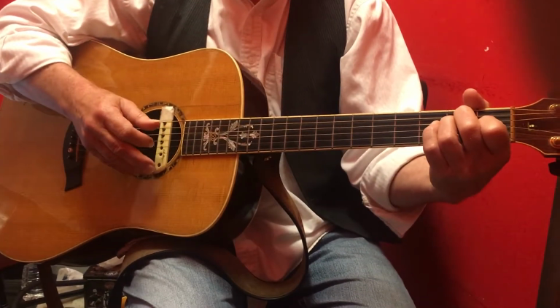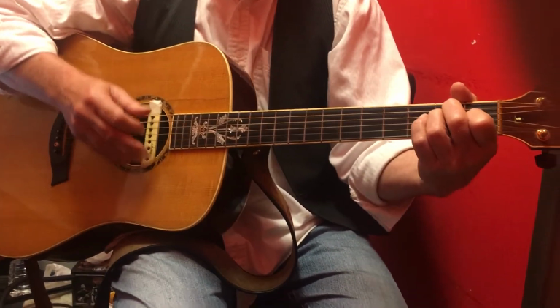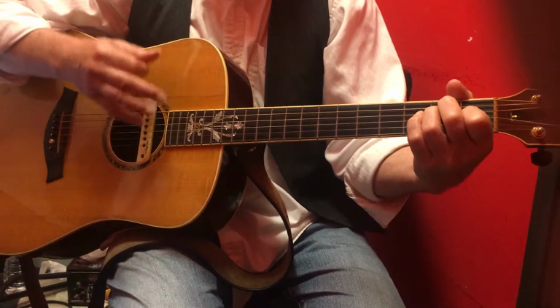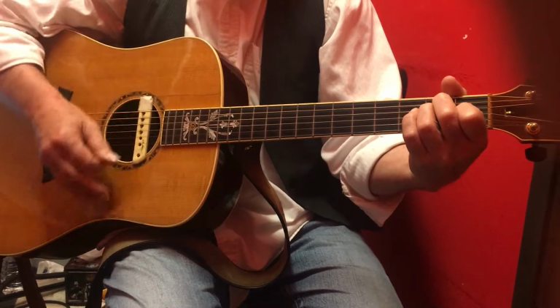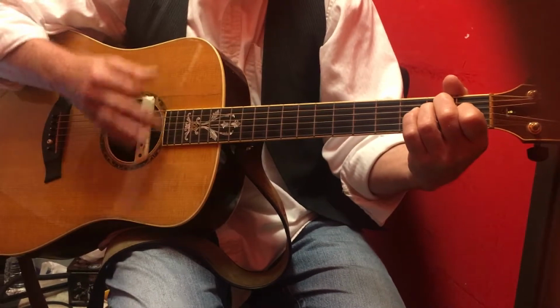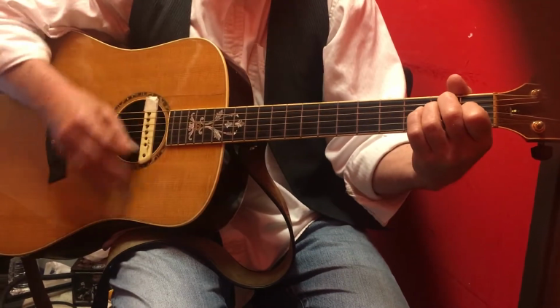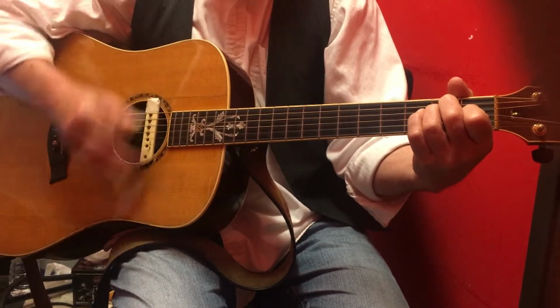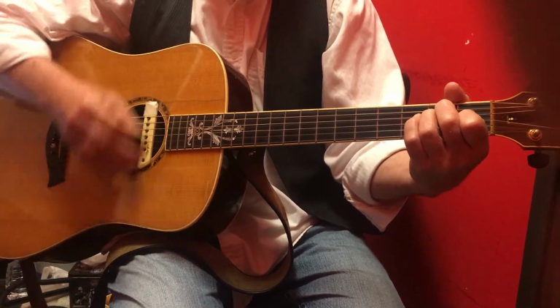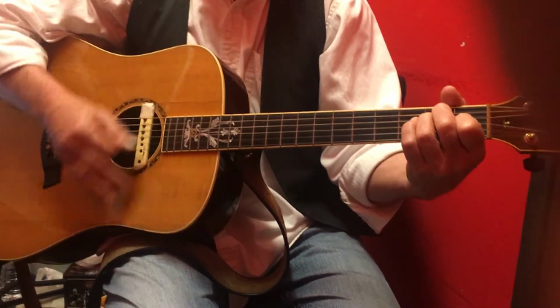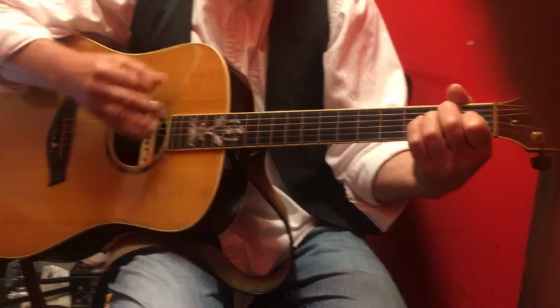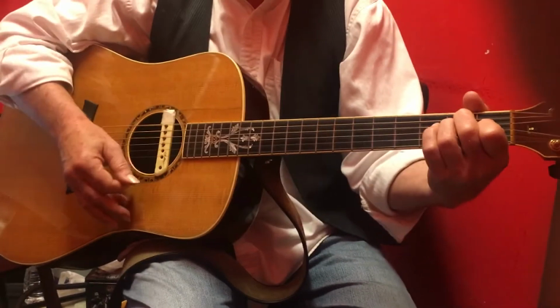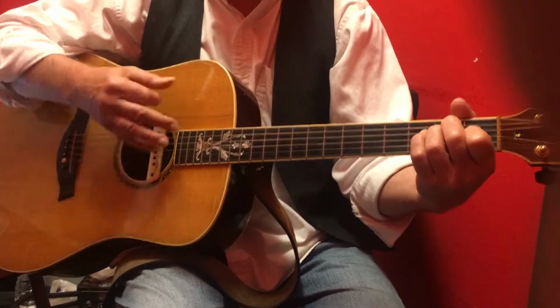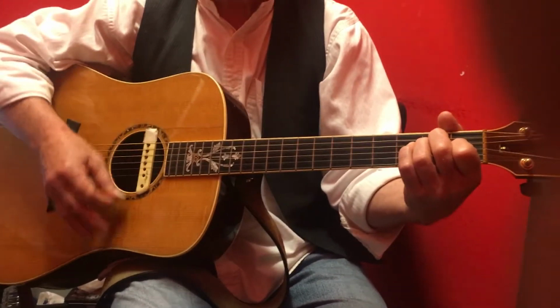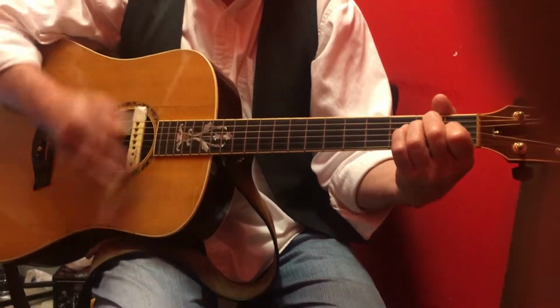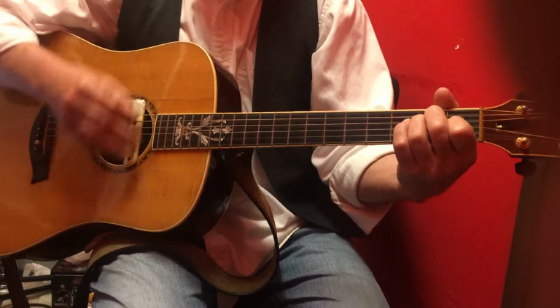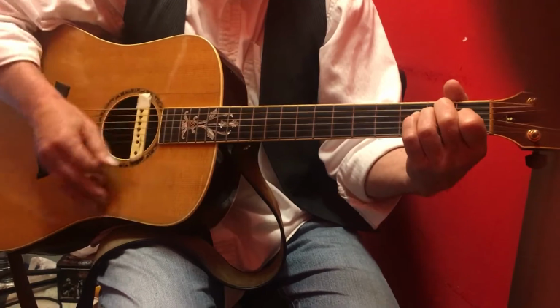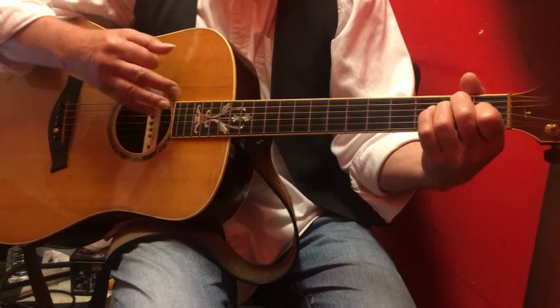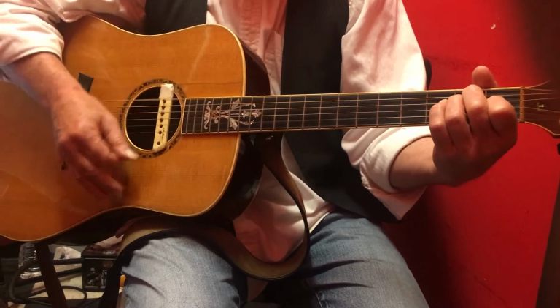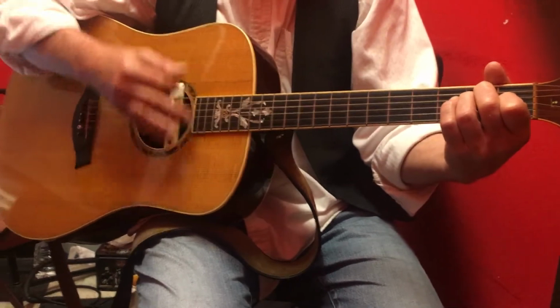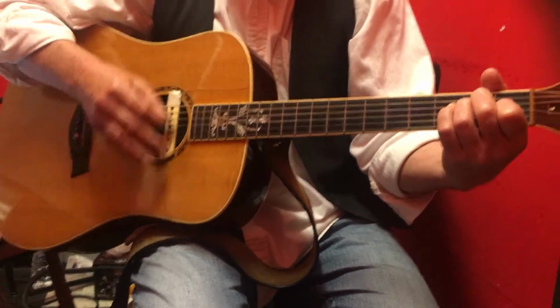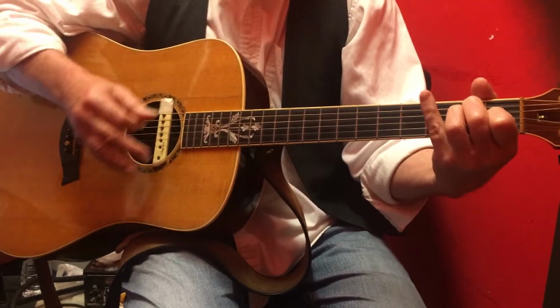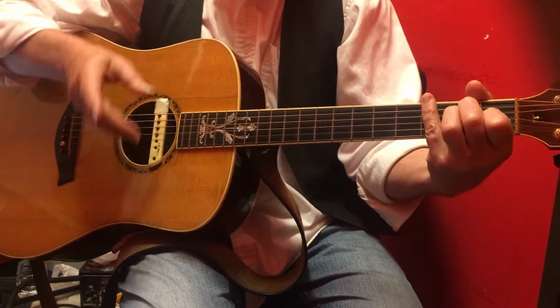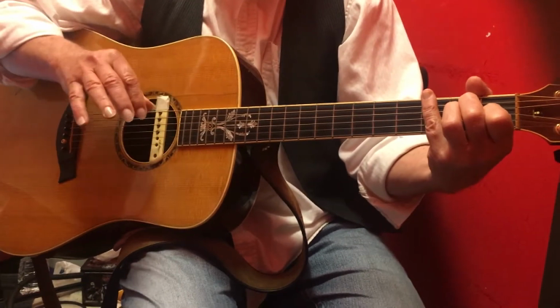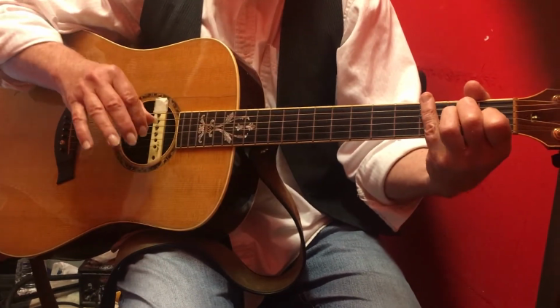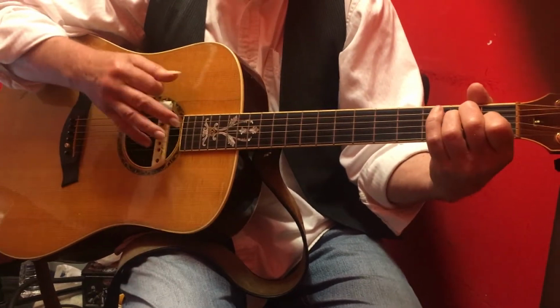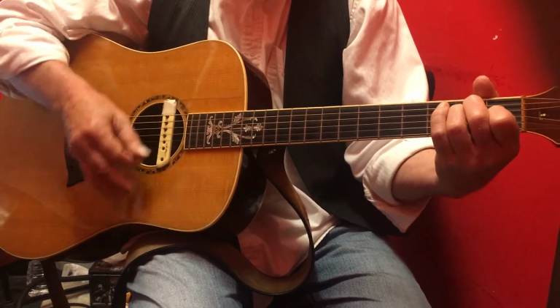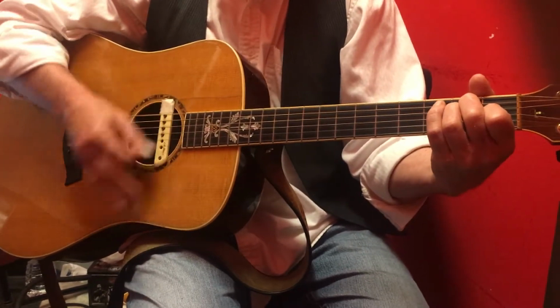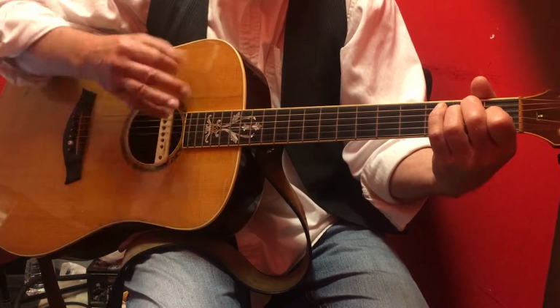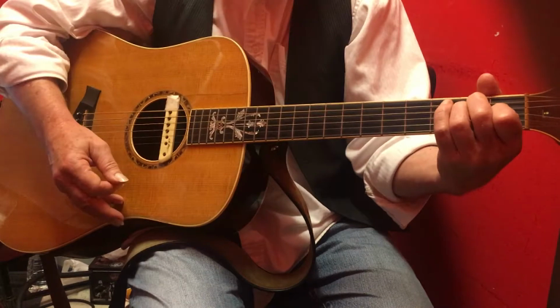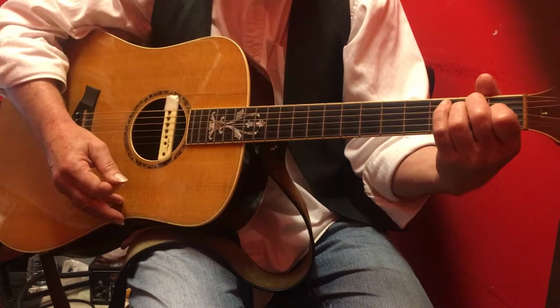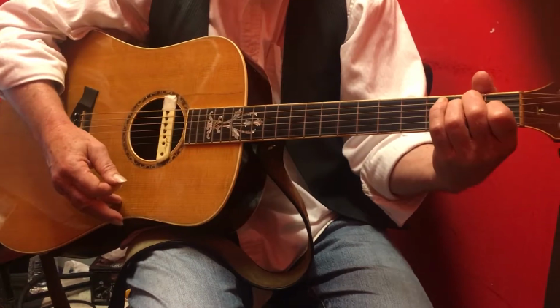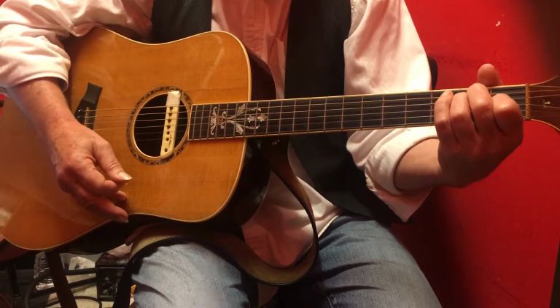The pattern is: down, down, up, up, down, up, down, down, up, up, down, up, down, down, up. Now when I do the first up, down, down, up, I just got to move my hand back down there.